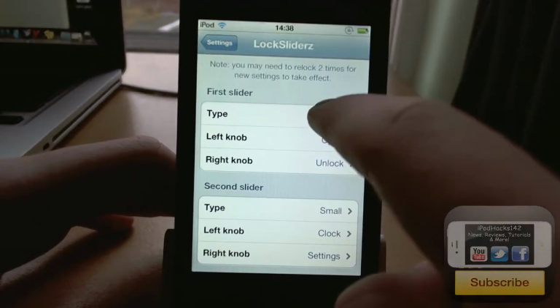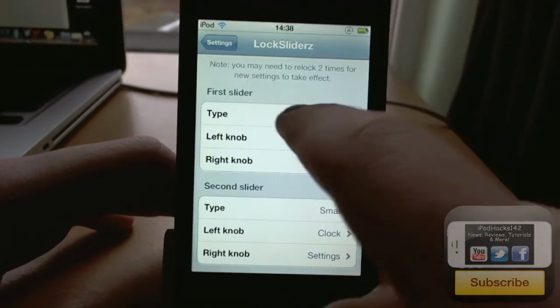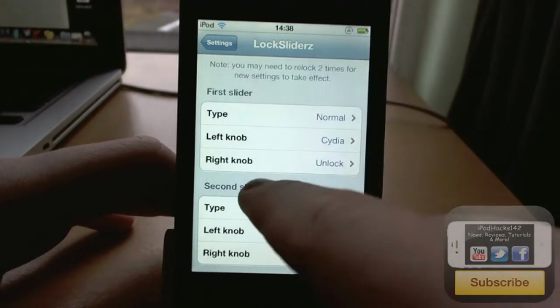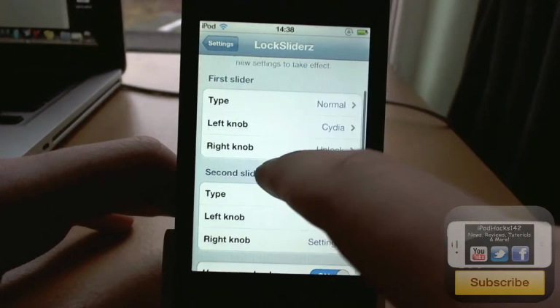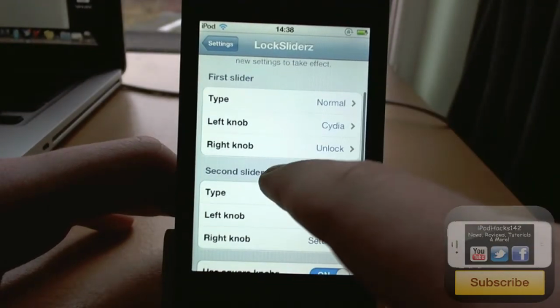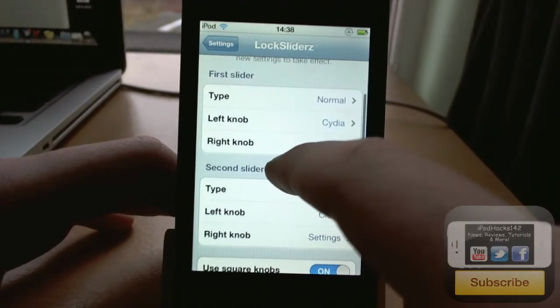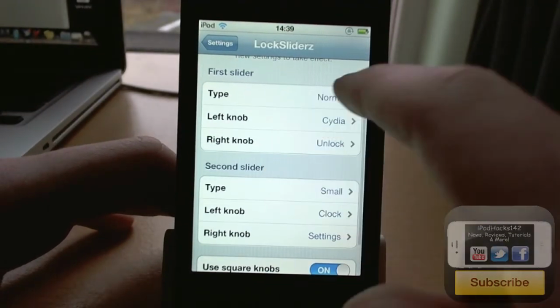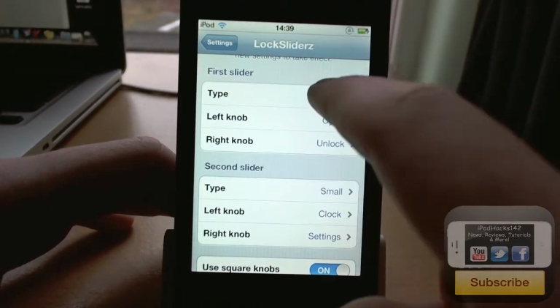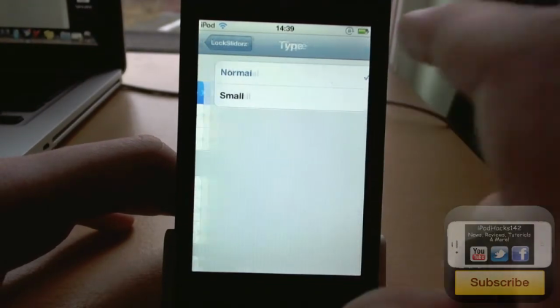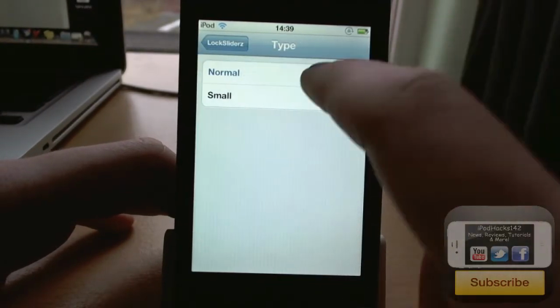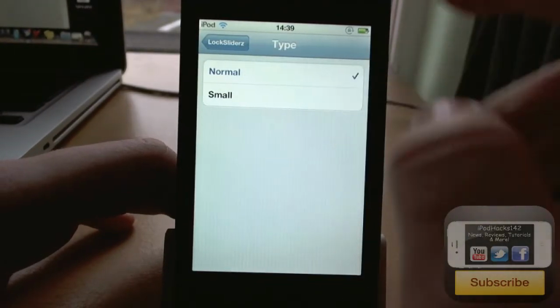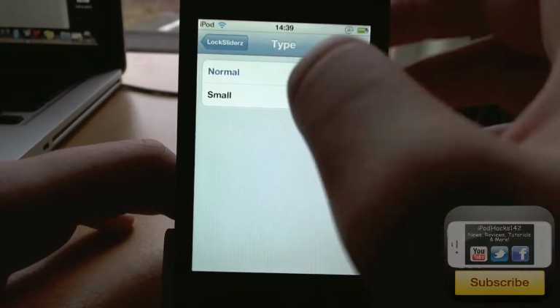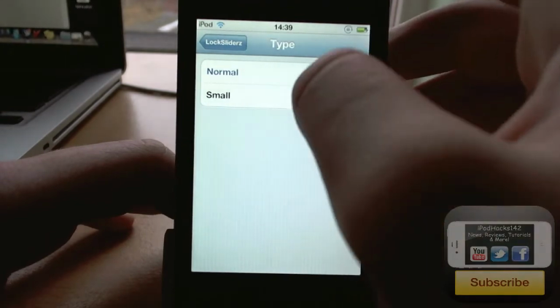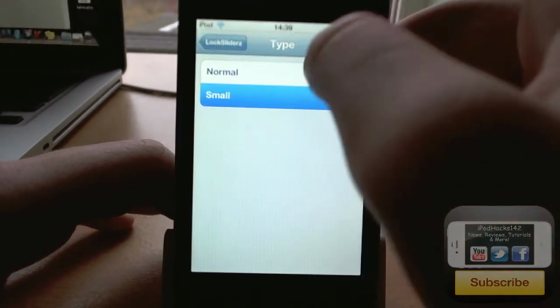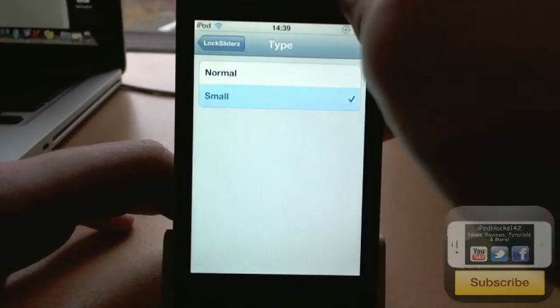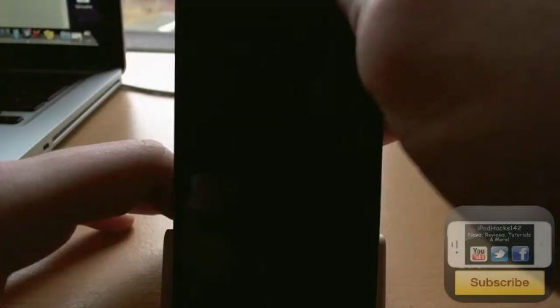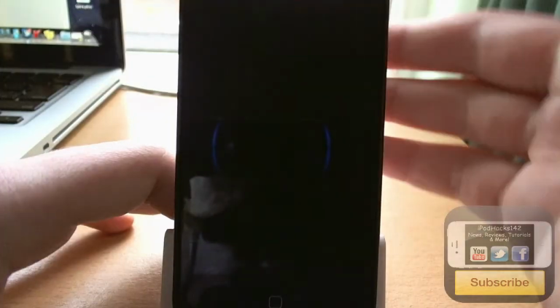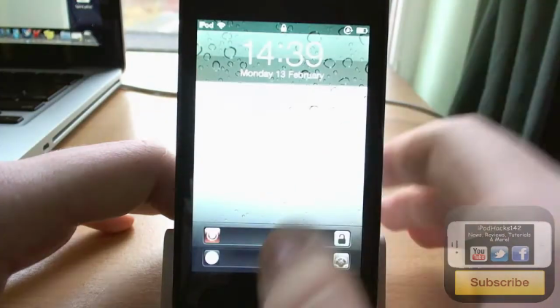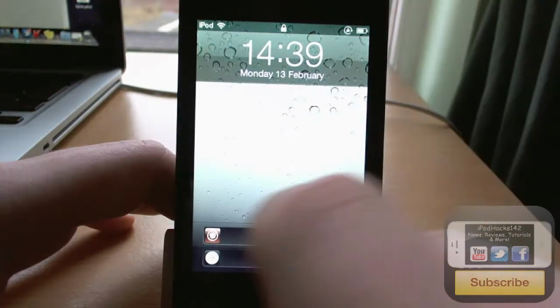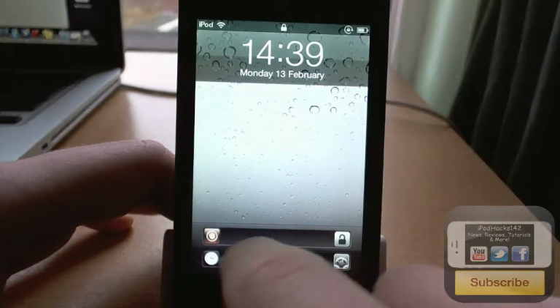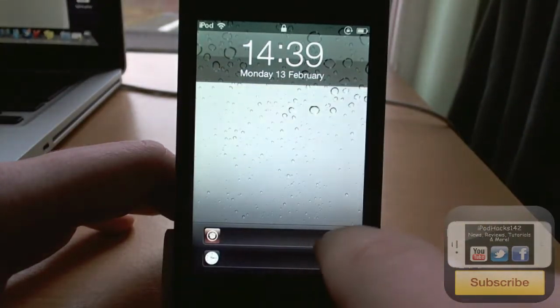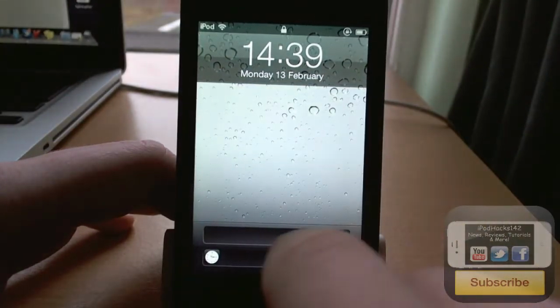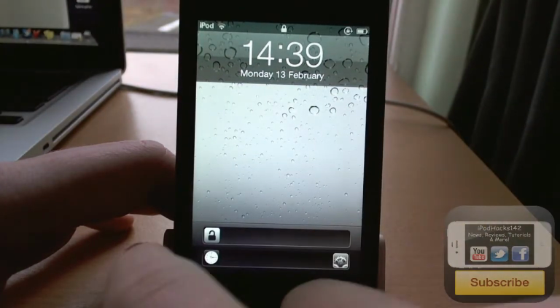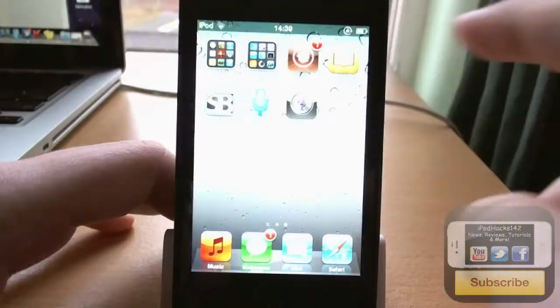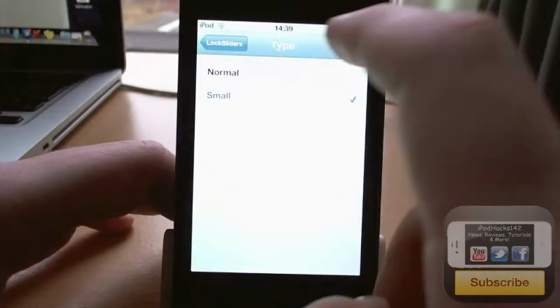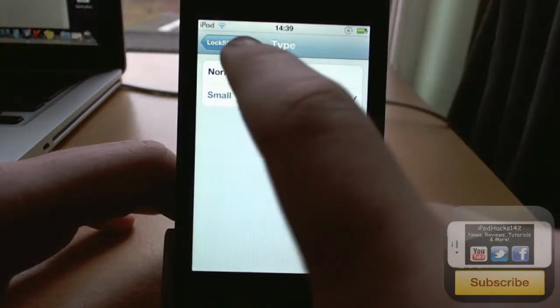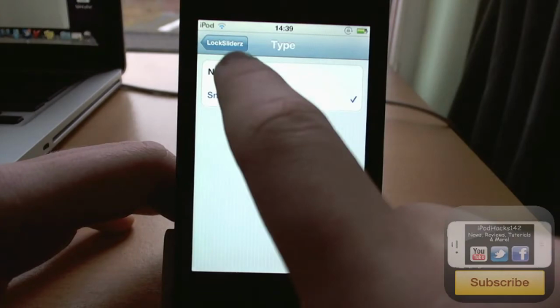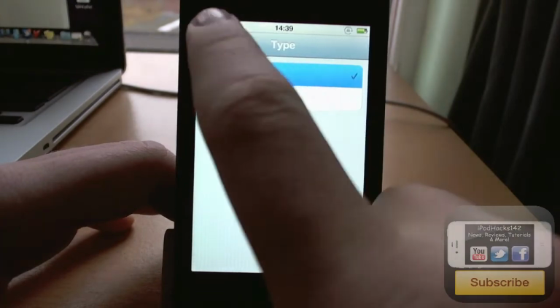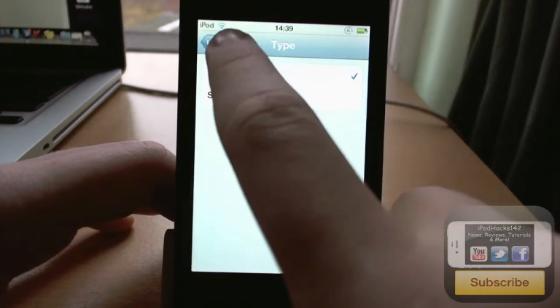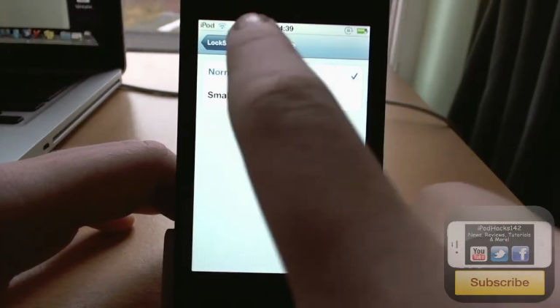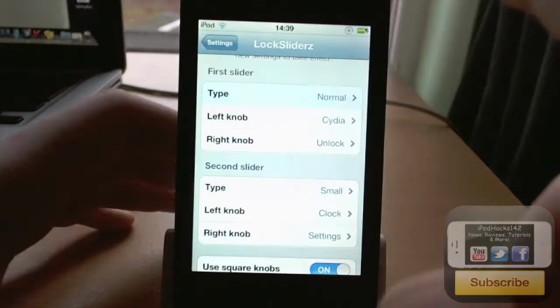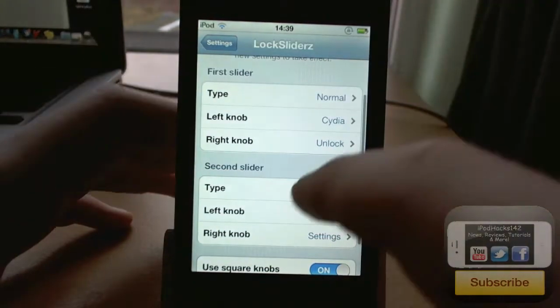You can change the first slider and second slider. The first one you can make it small if you wanted to — you can see it's just going to be as small as the other one. And then normal is just the bigger size.